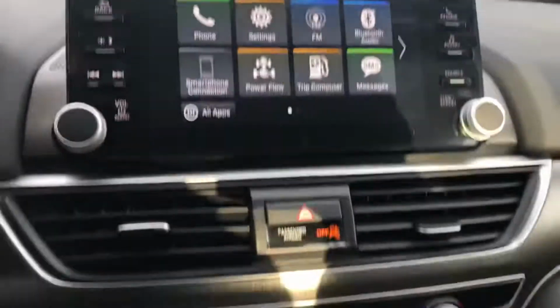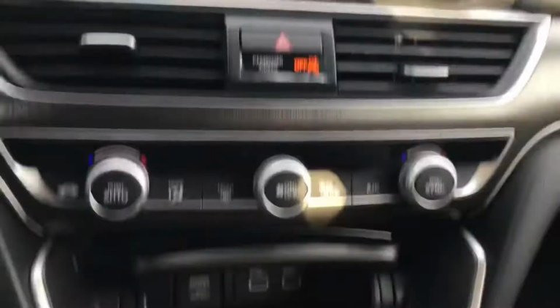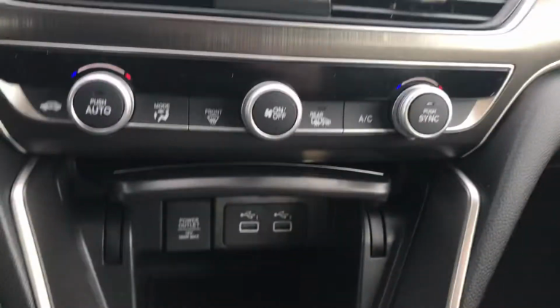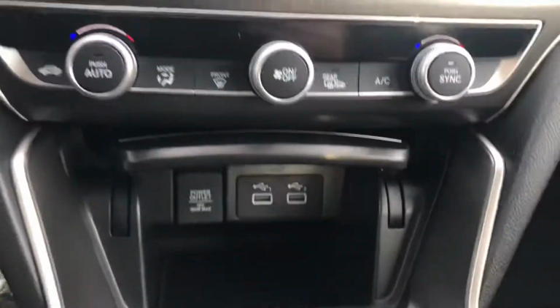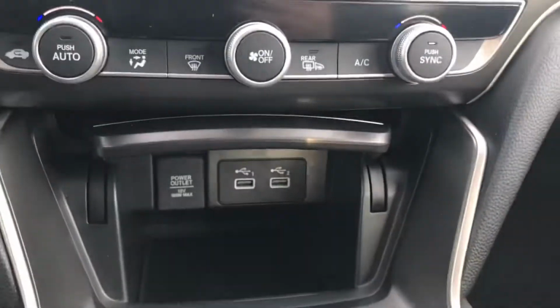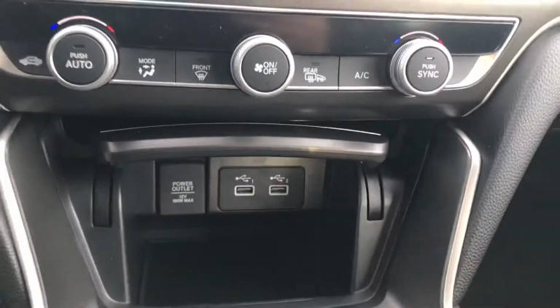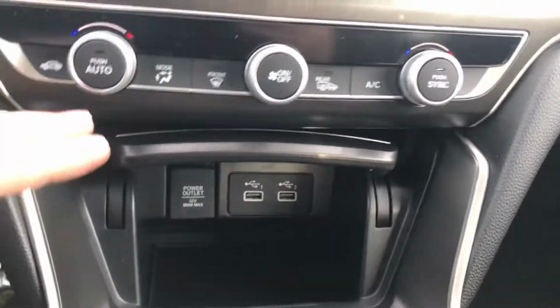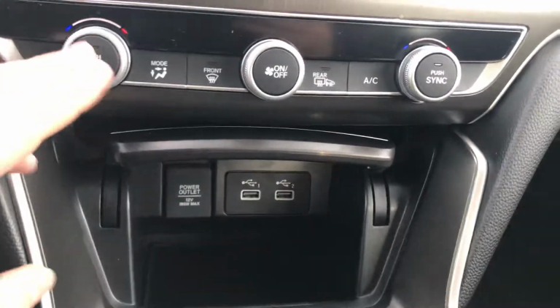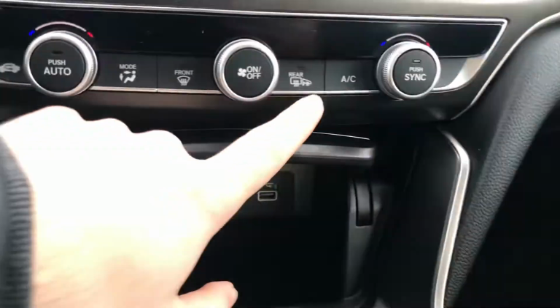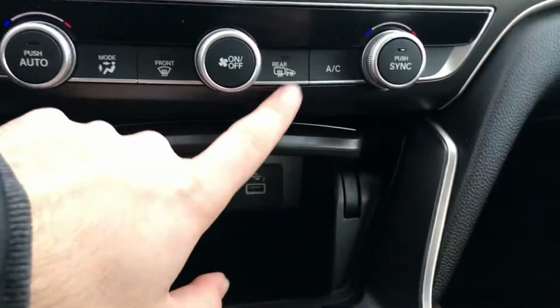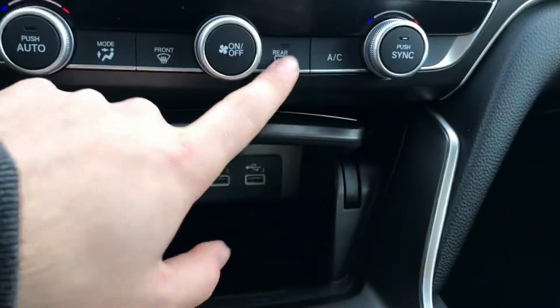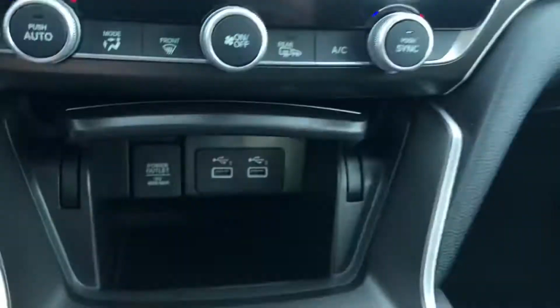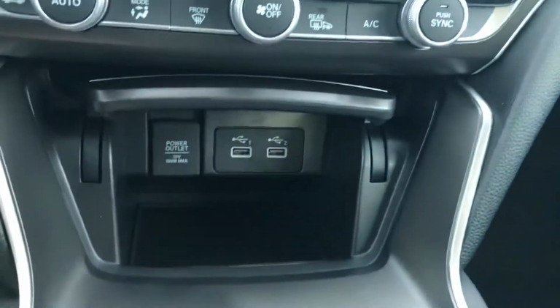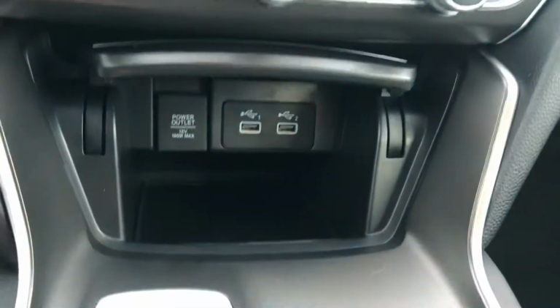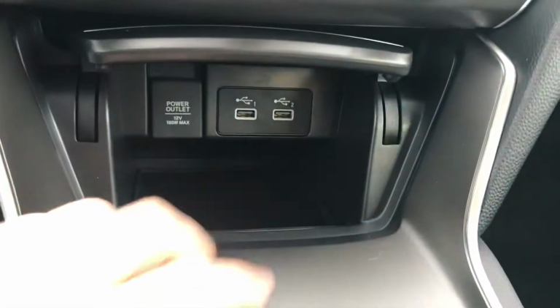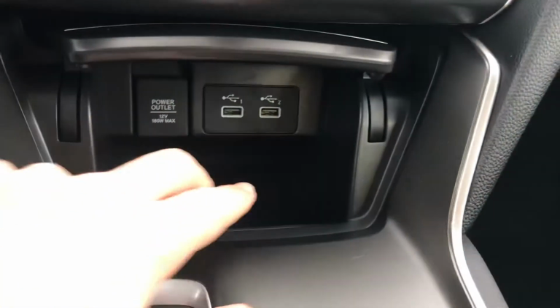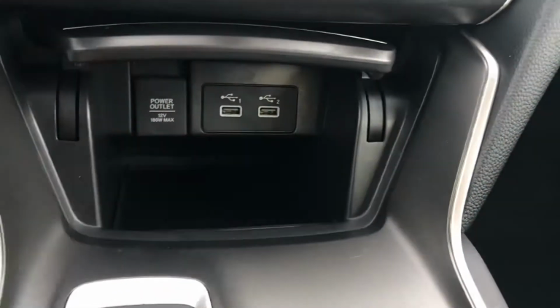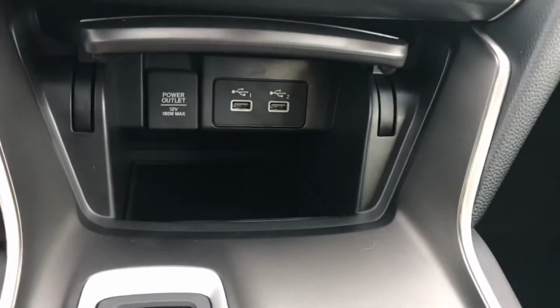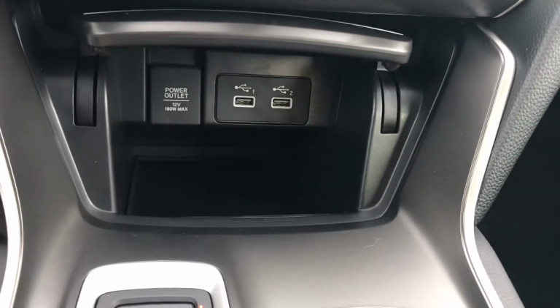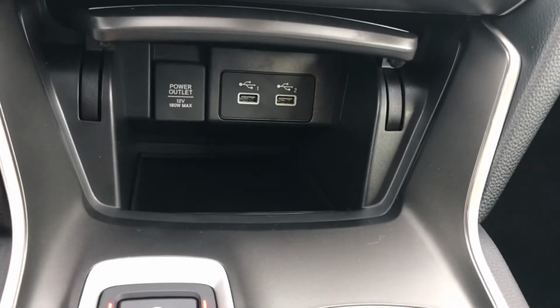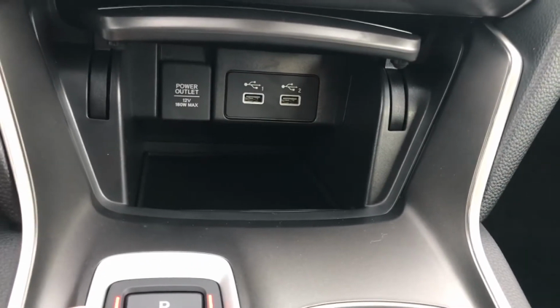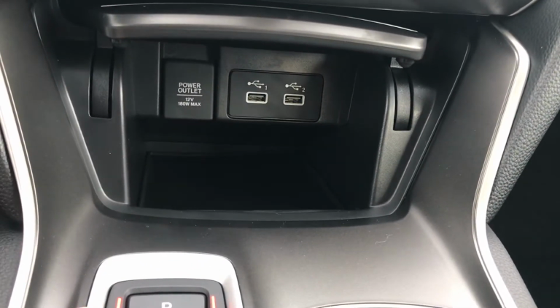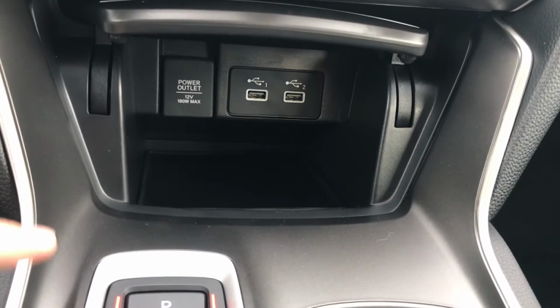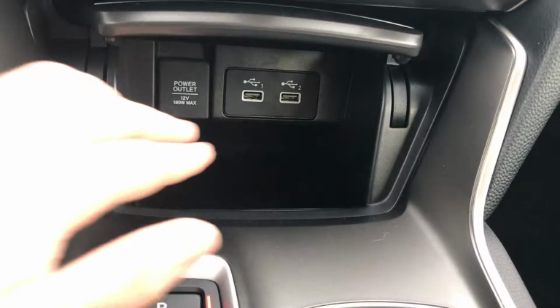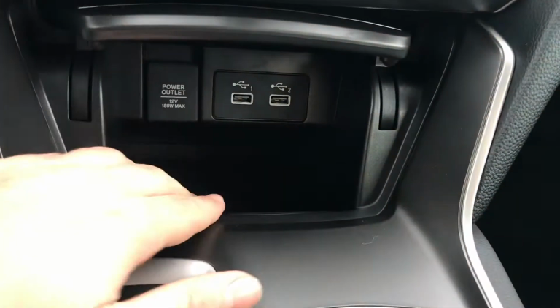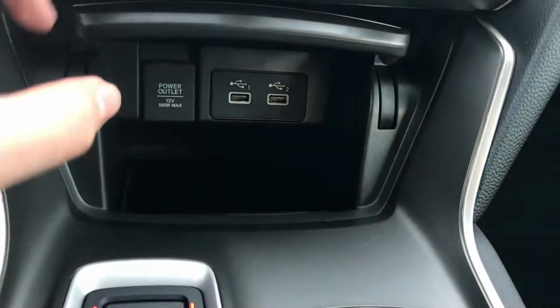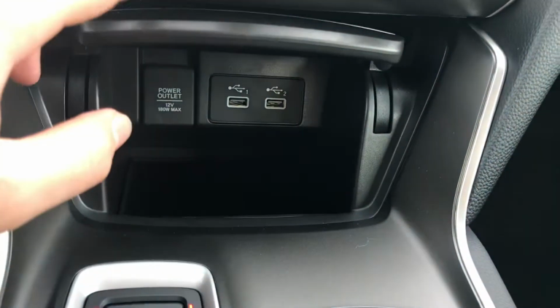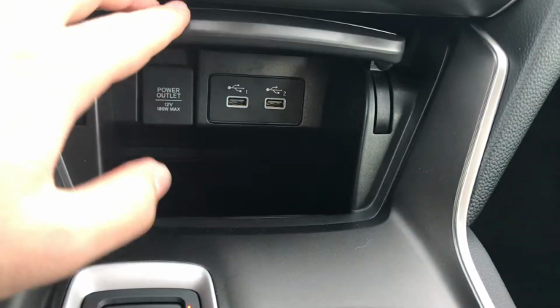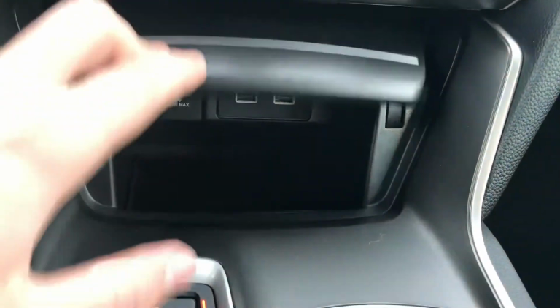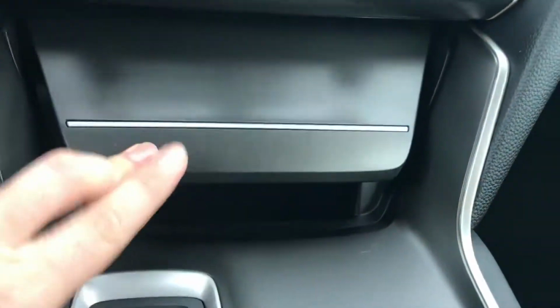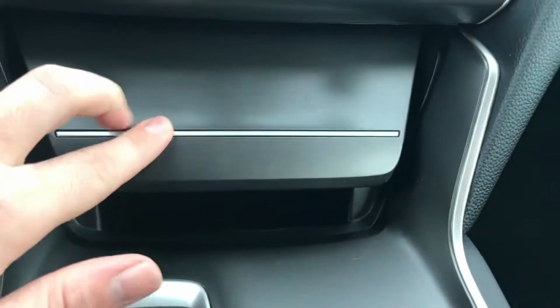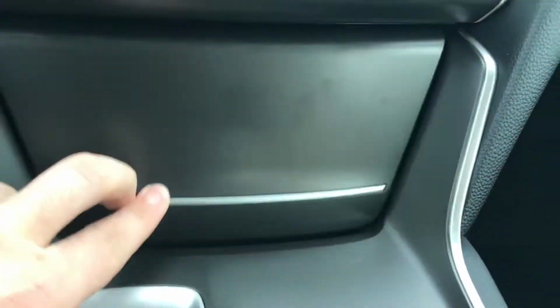At the bottom you're going to have a few other things — a climate controller and heated side mirrors, as well as two USB charging ports and a 12-volt outlet. There's also a cubby down here at the bottom that you can close up as well.